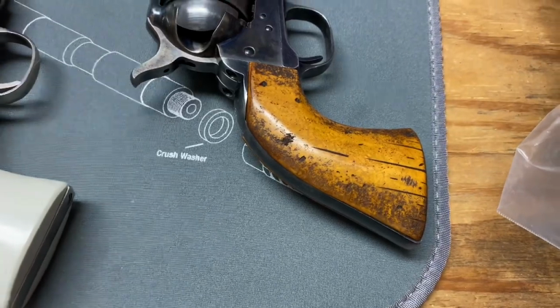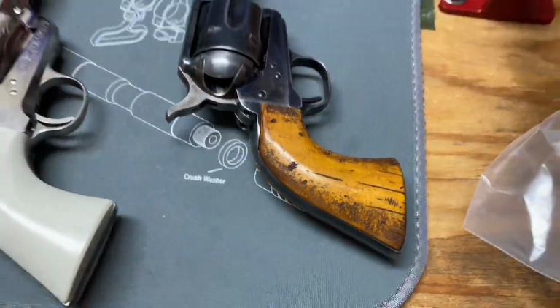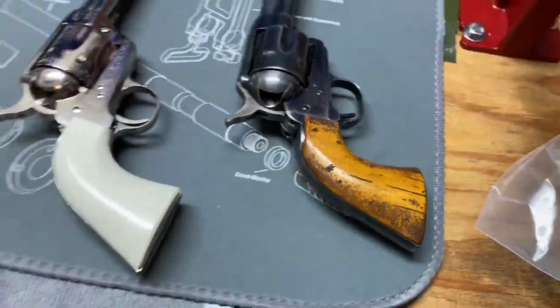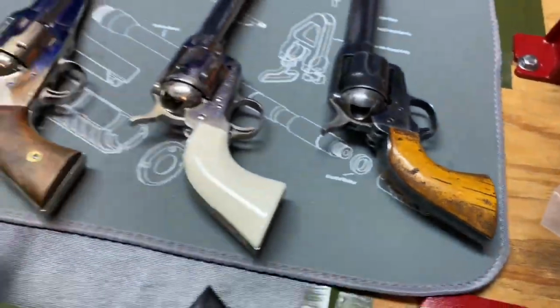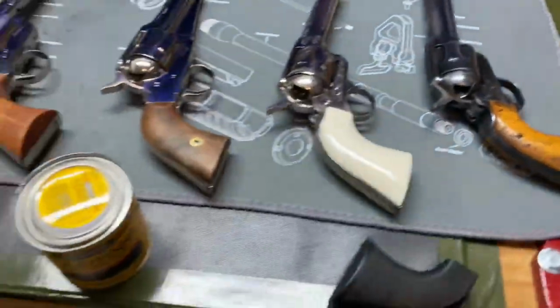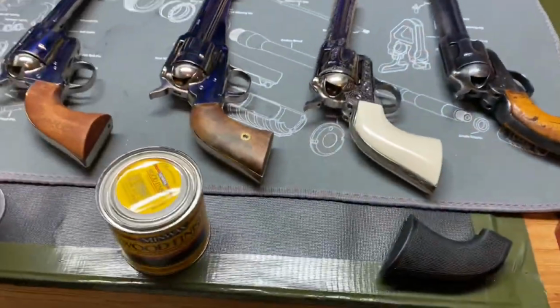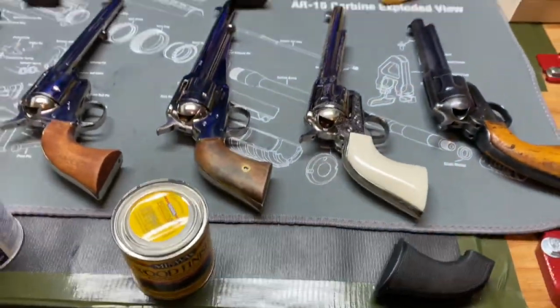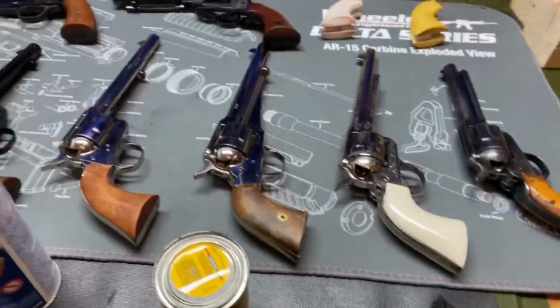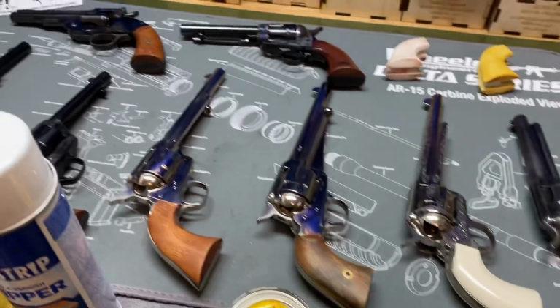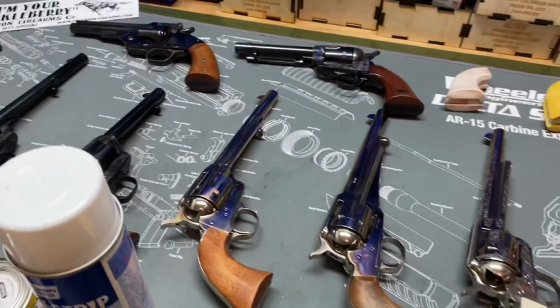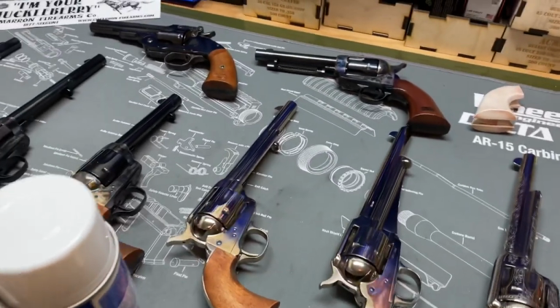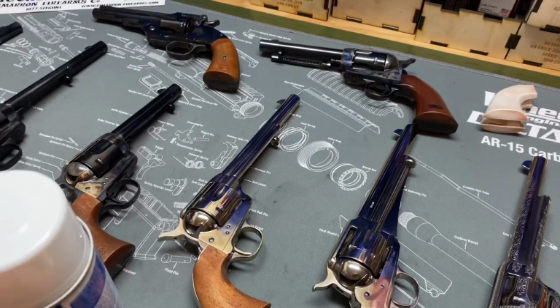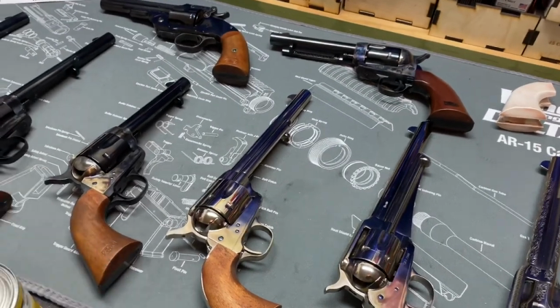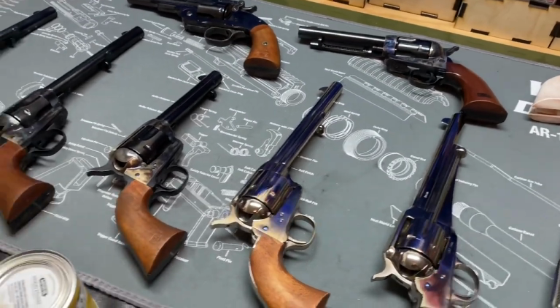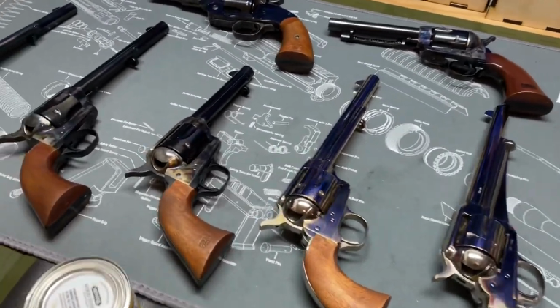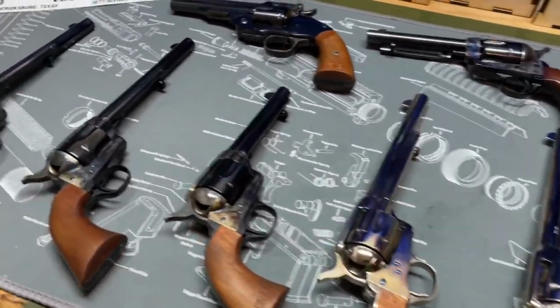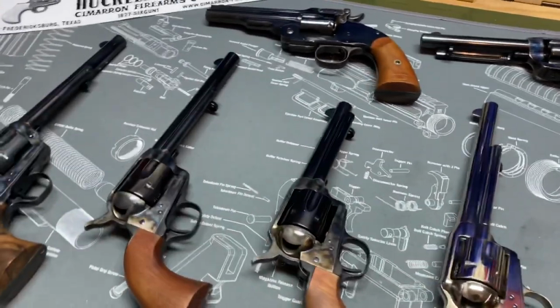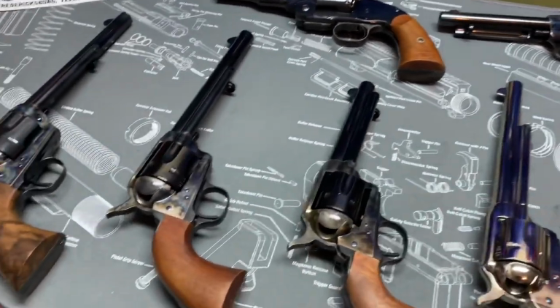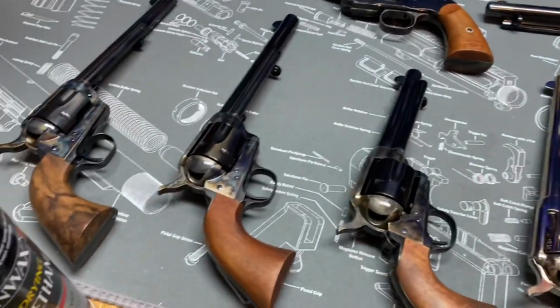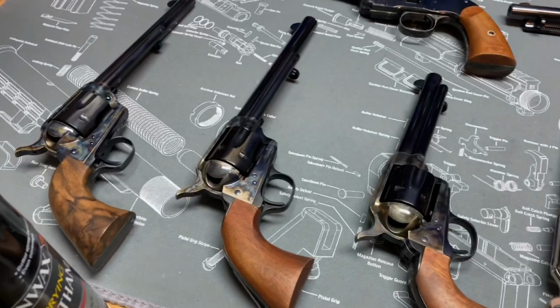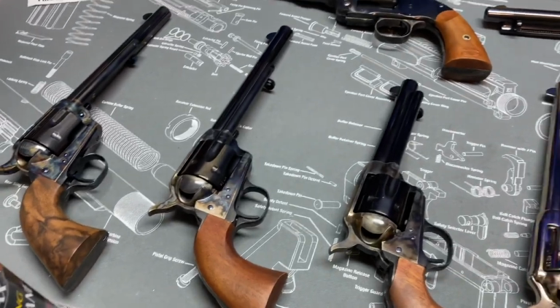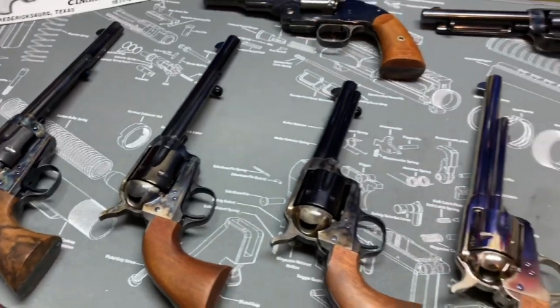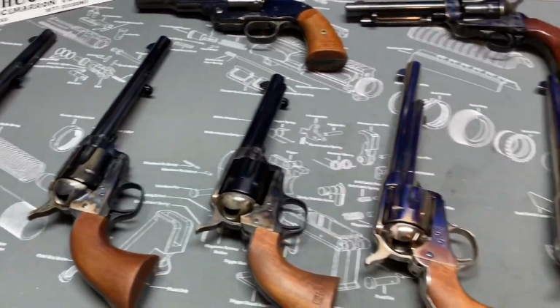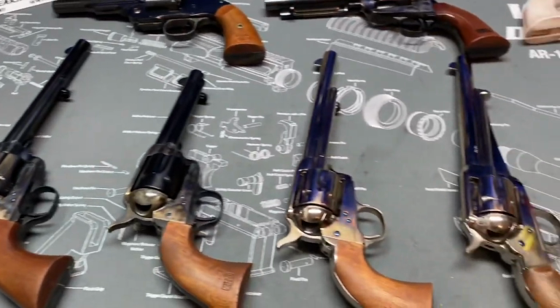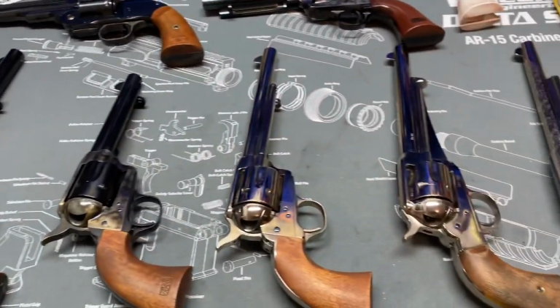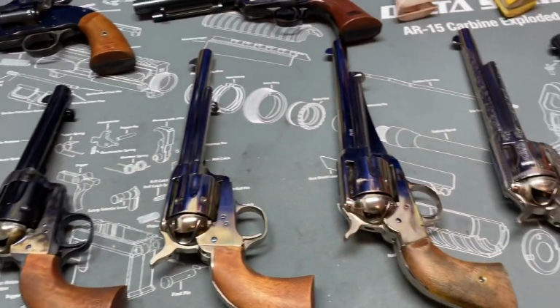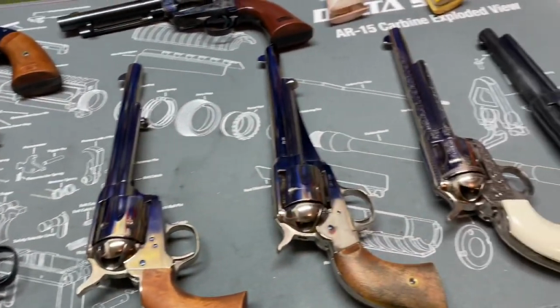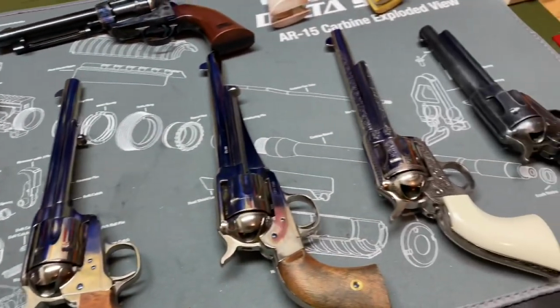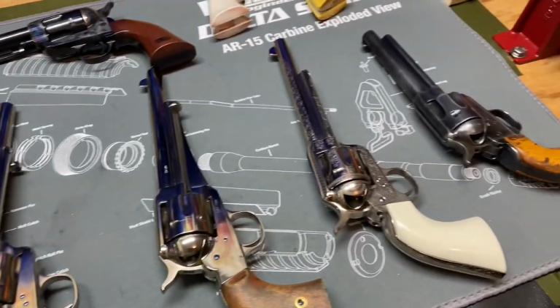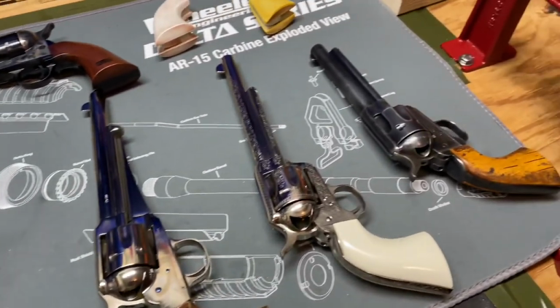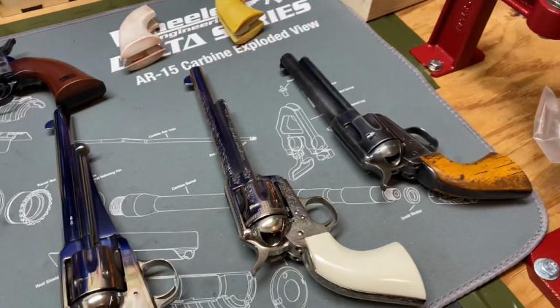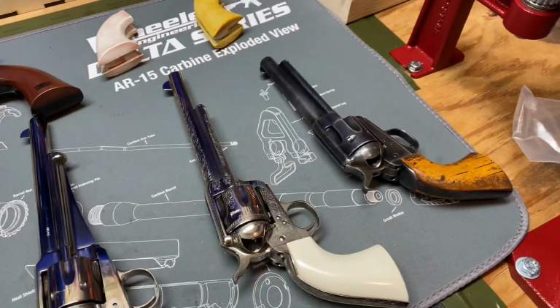That's basically how I did it and what I did. If you decide to do this for yourself, it's not hard. Just take some patience and you'll really make your gun your own. Thanks for watching.